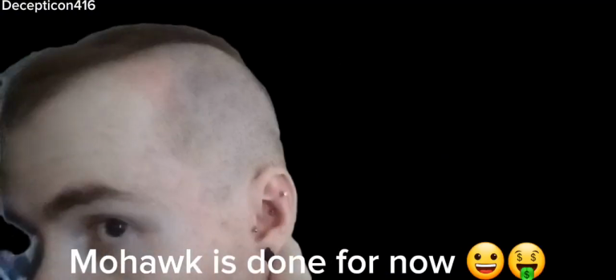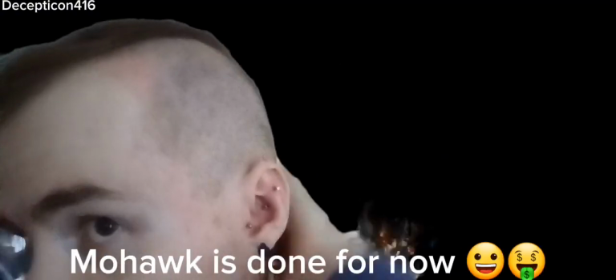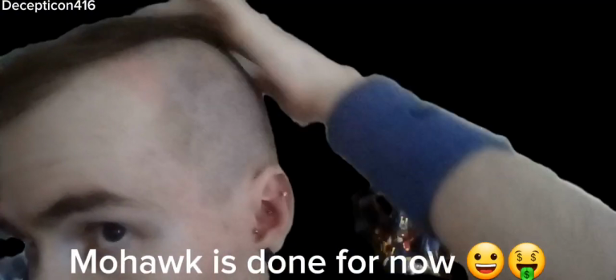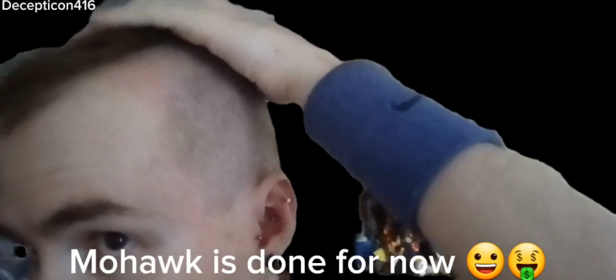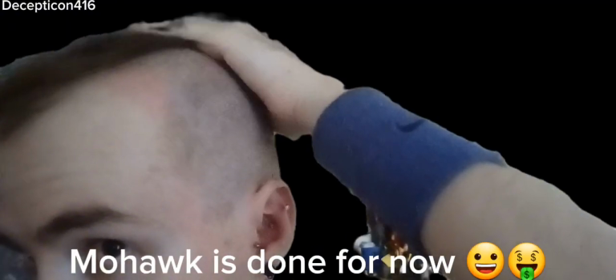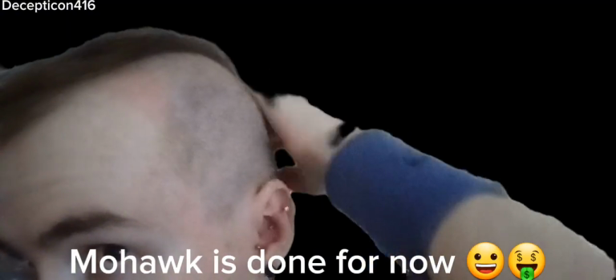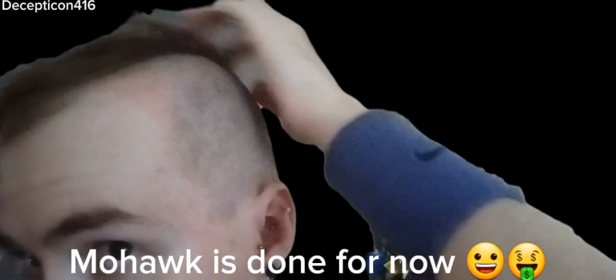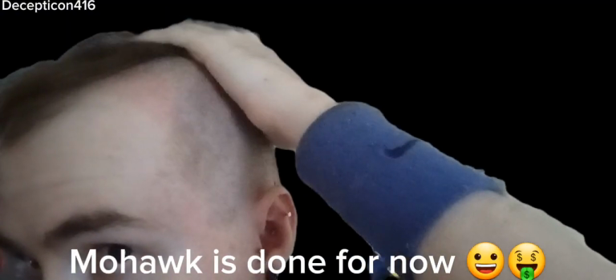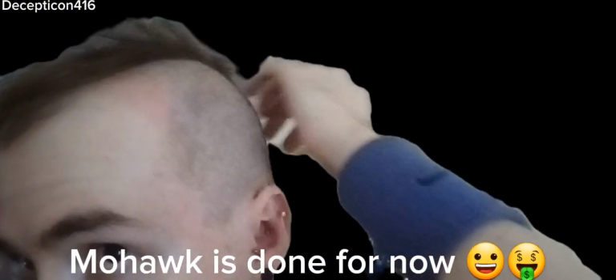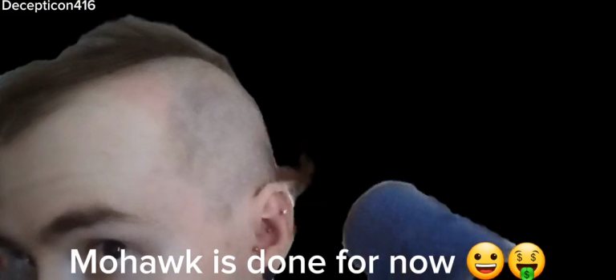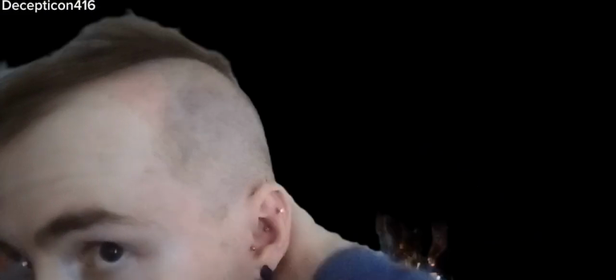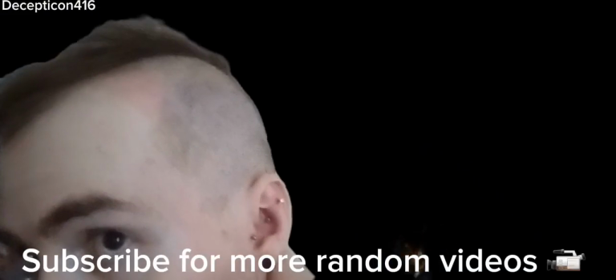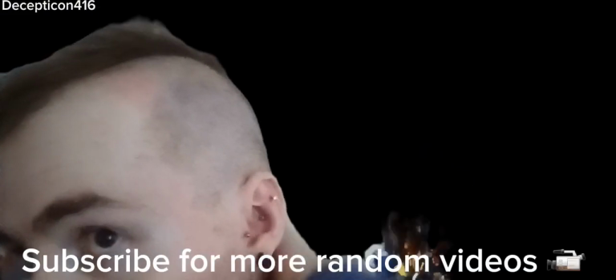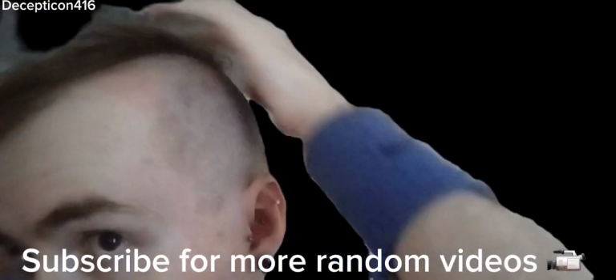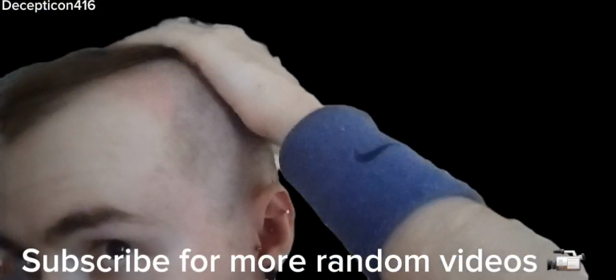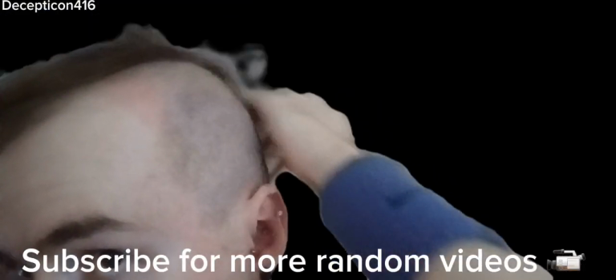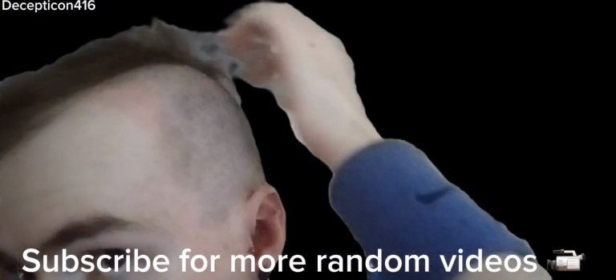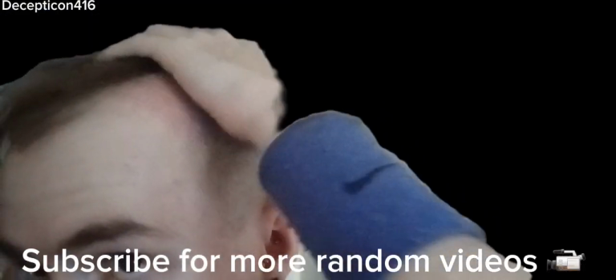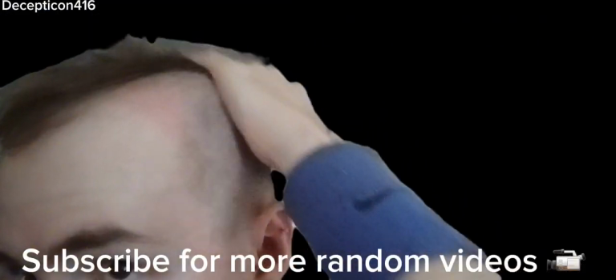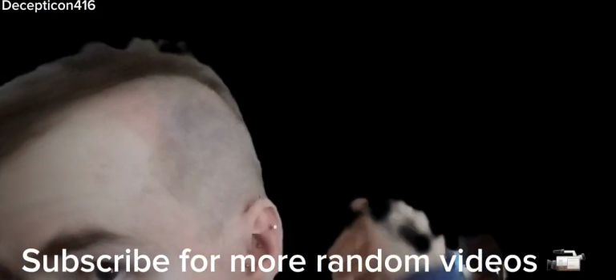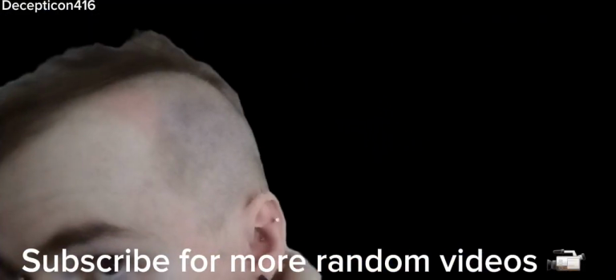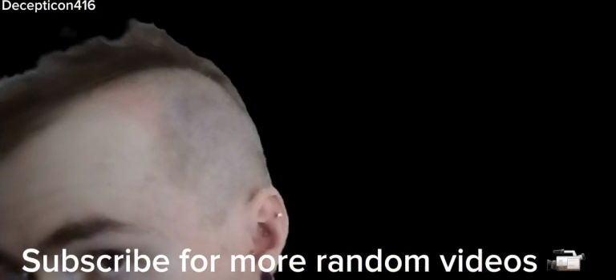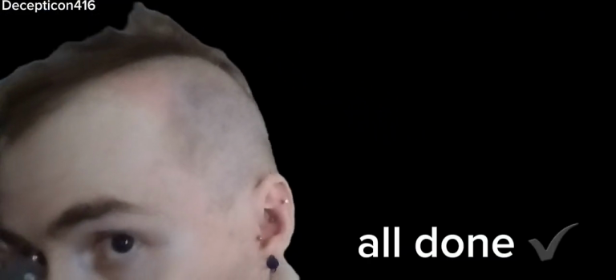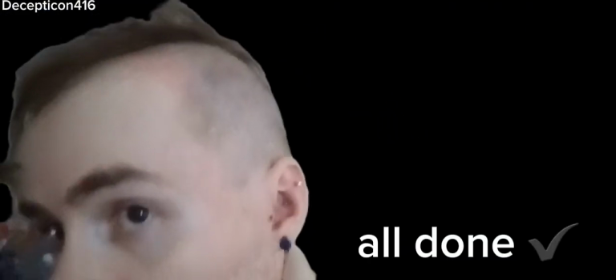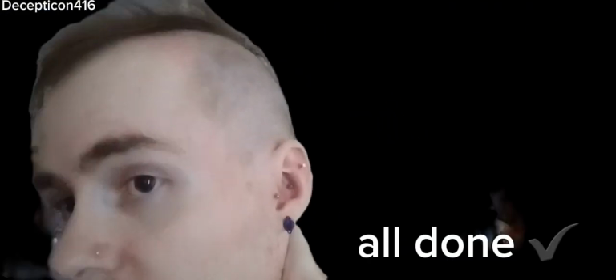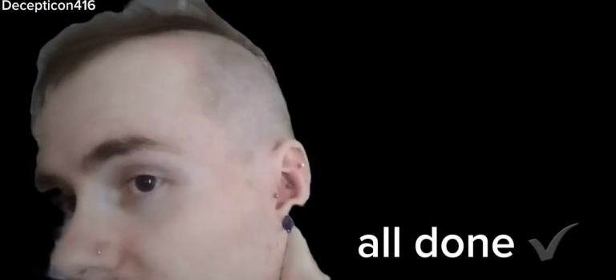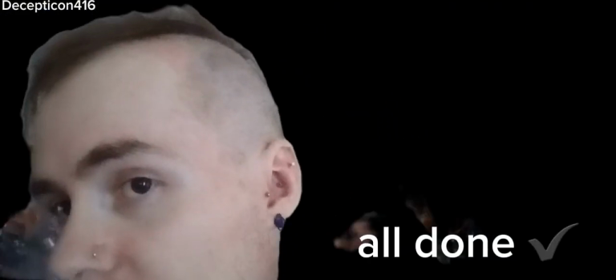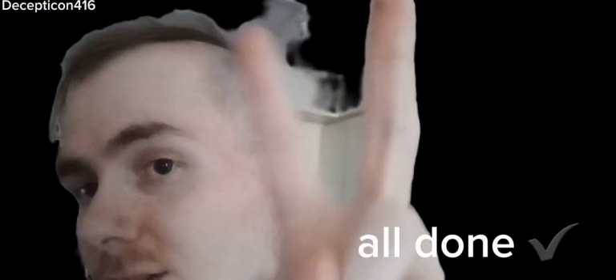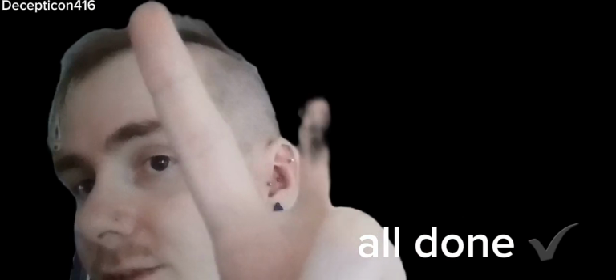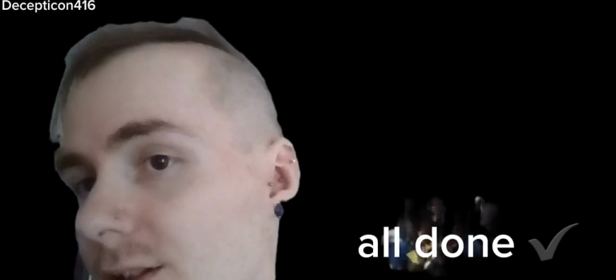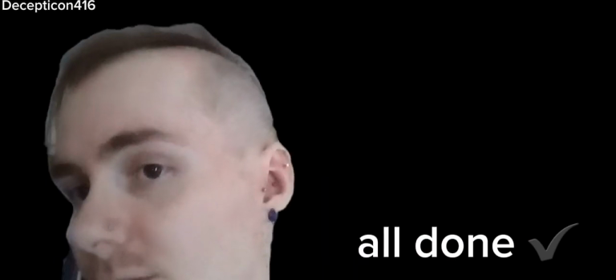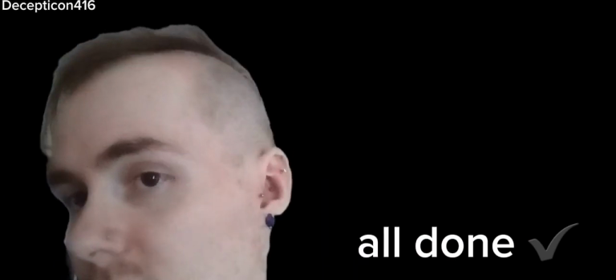So the mohawk's flat but it's pretty much done. I'm going to do the top a bit shorter, and then it's going to be done. Thanks for watching my first video on this.